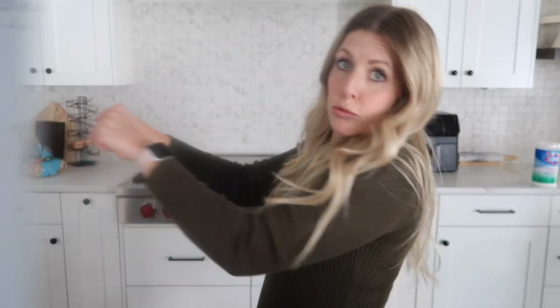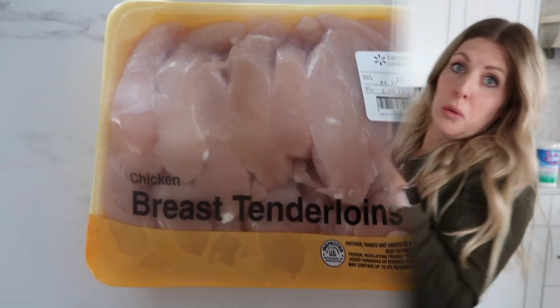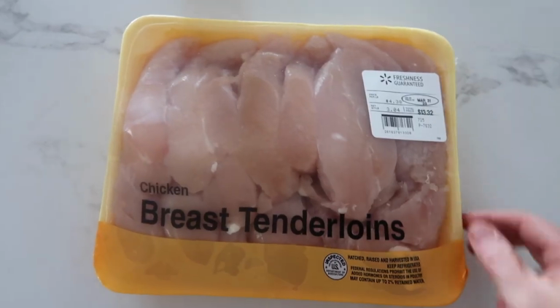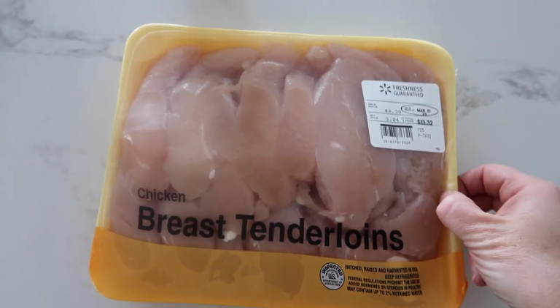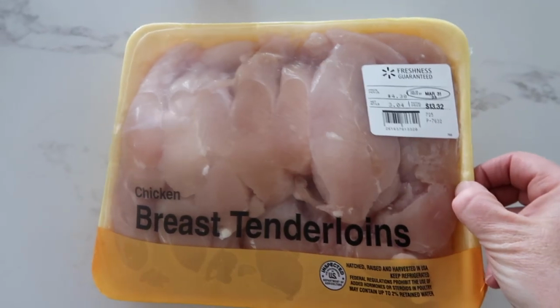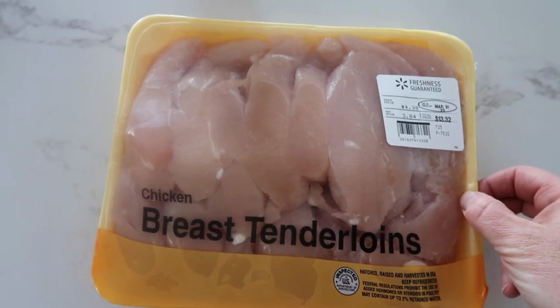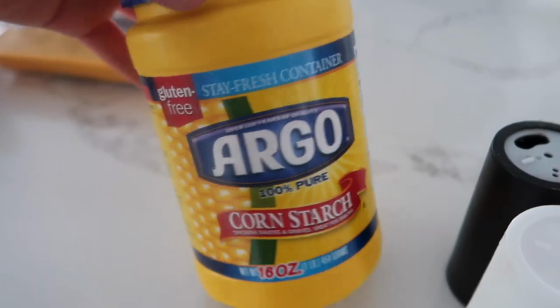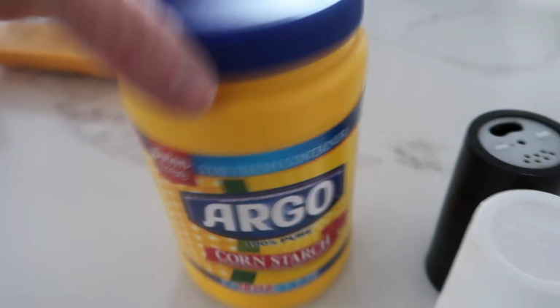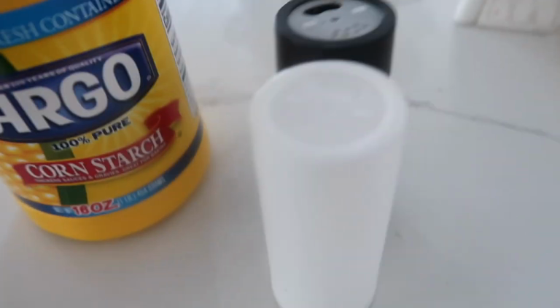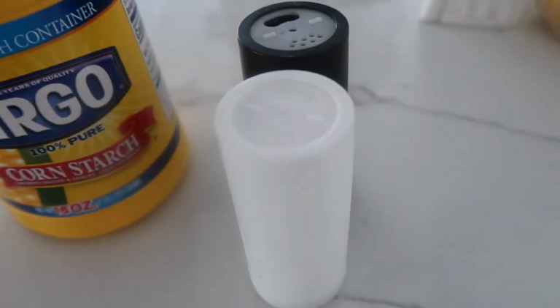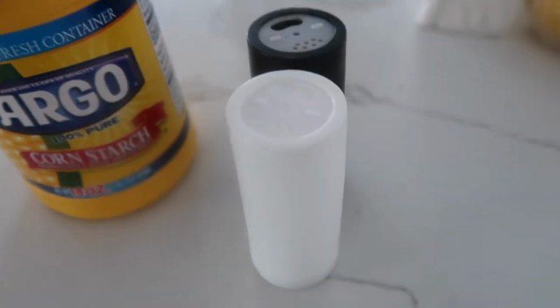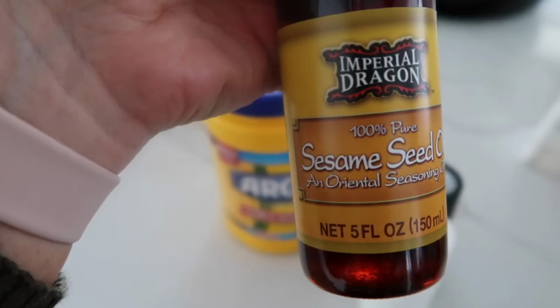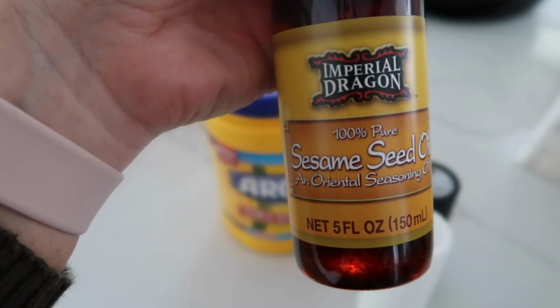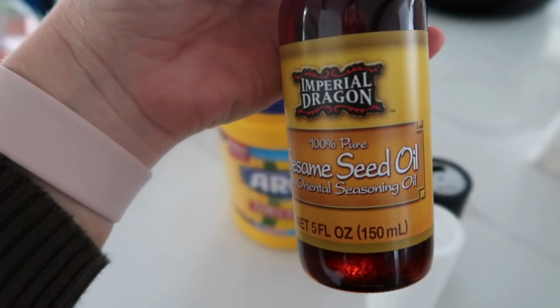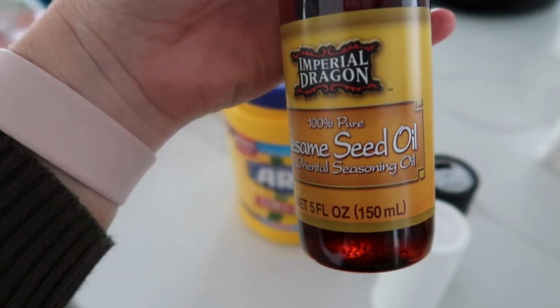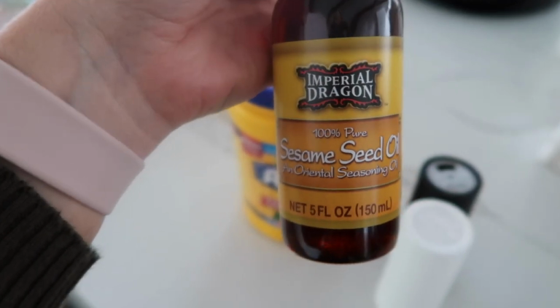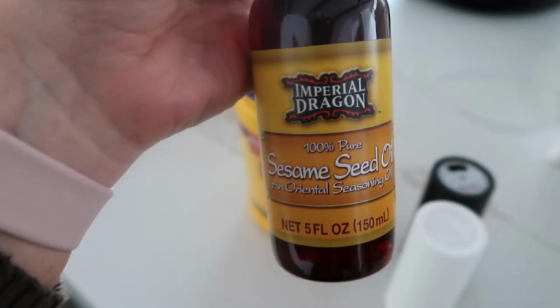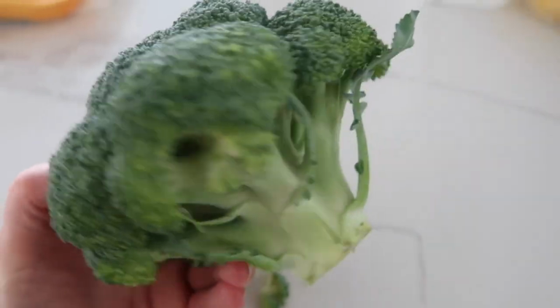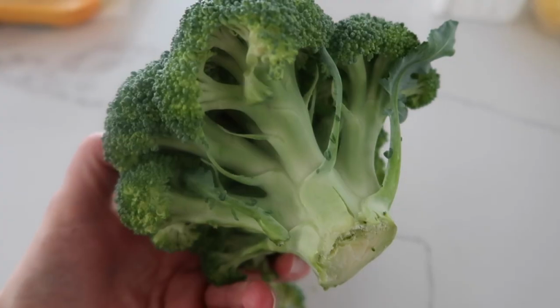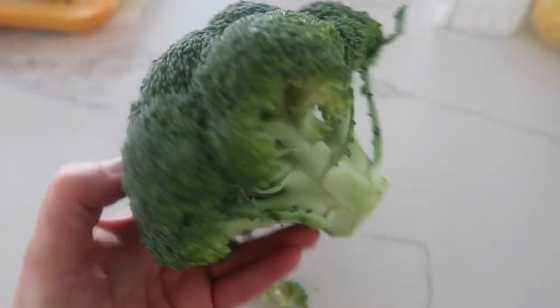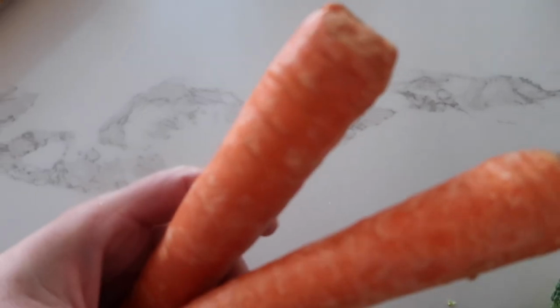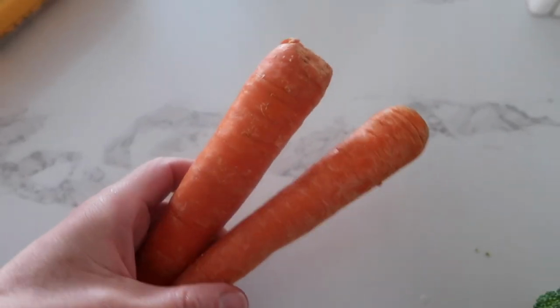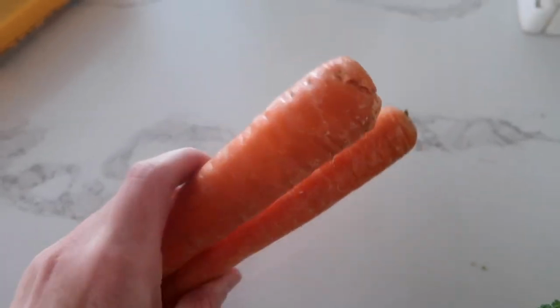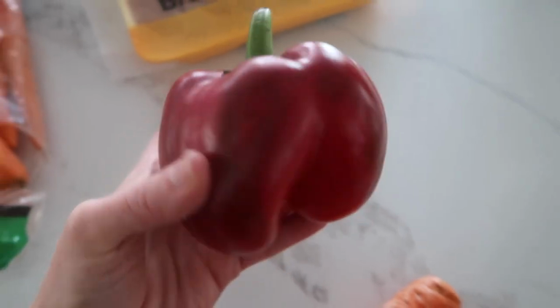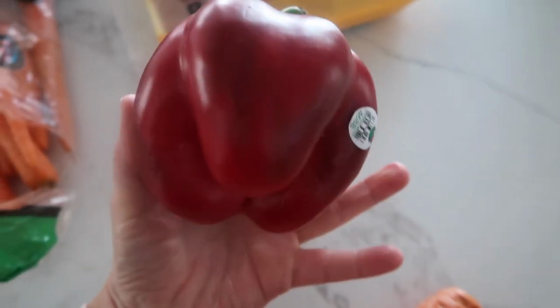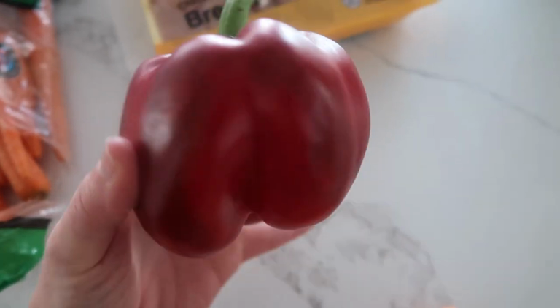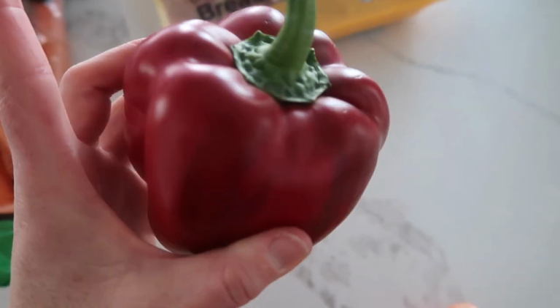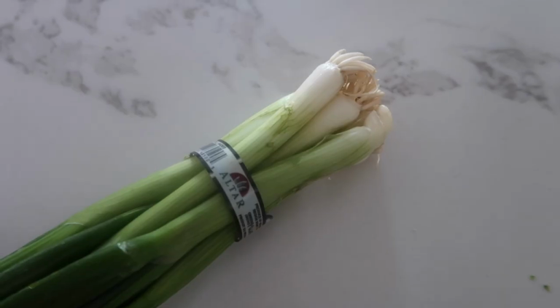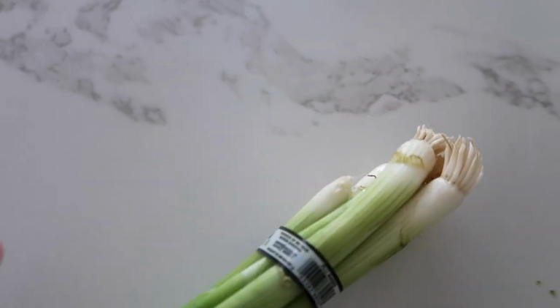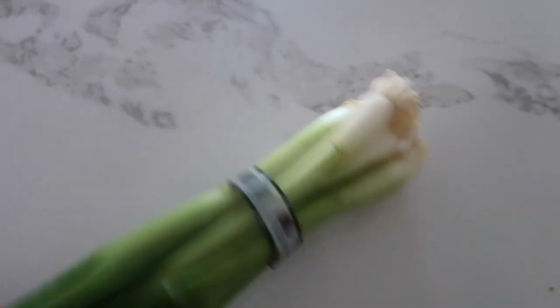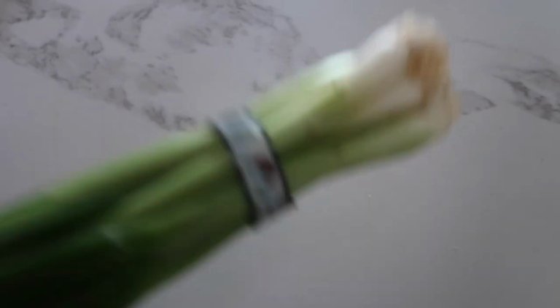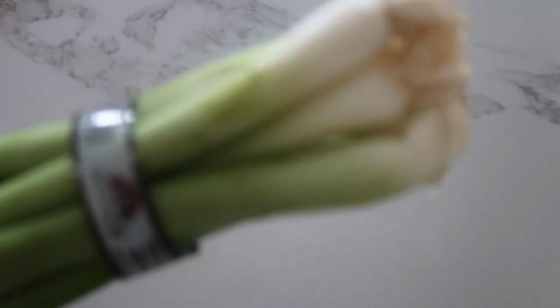For this recipe you're gonna need some chicken, some cornstarch, some salt and pepper, sesame seed oil, some broccoli, two carrots, one red pepper, and last some green onions.